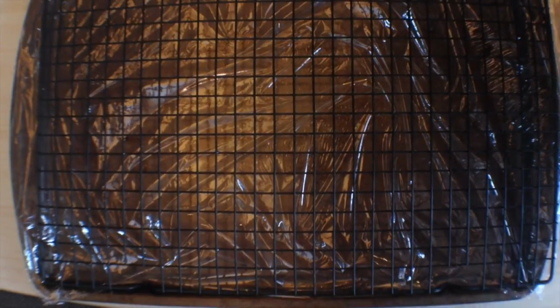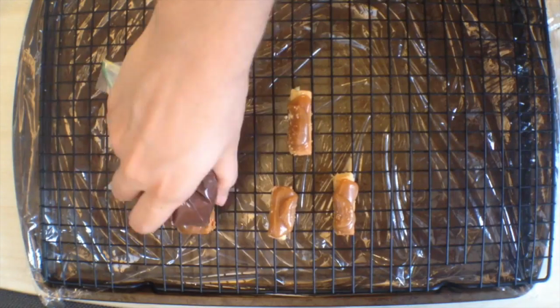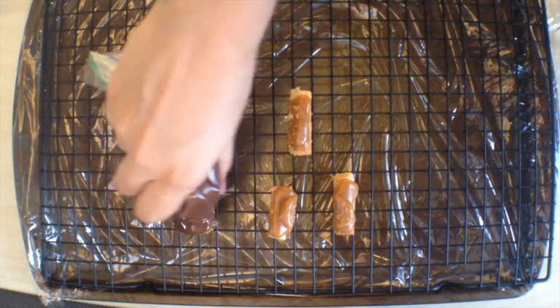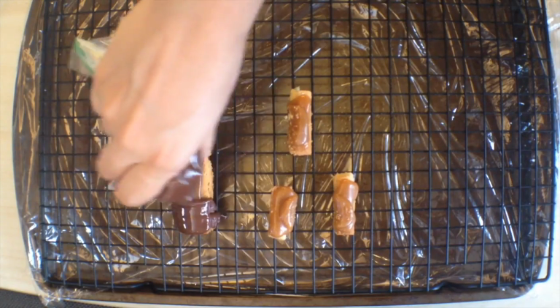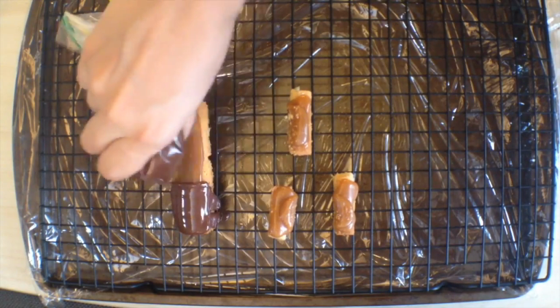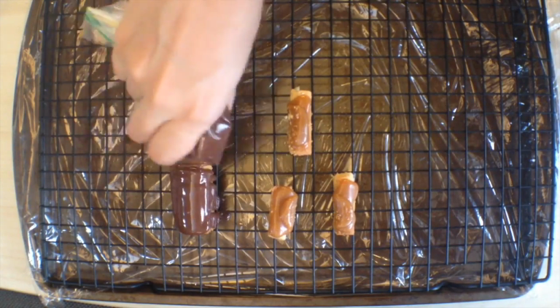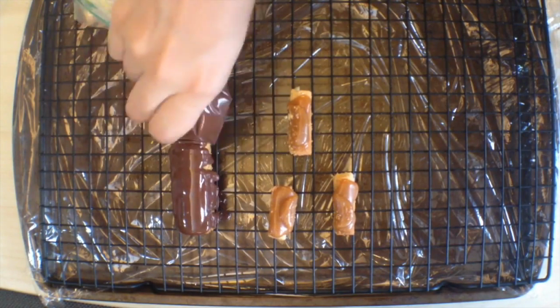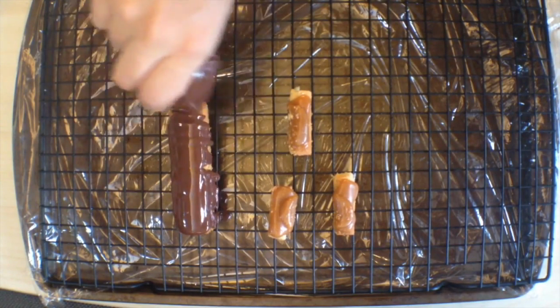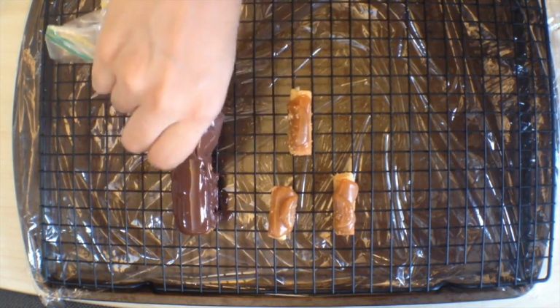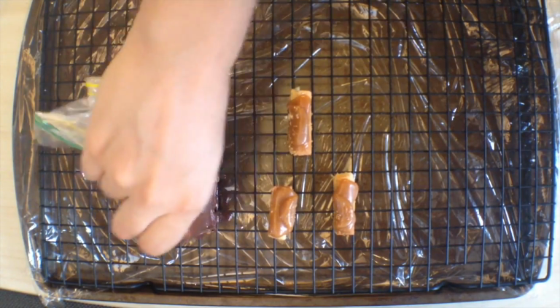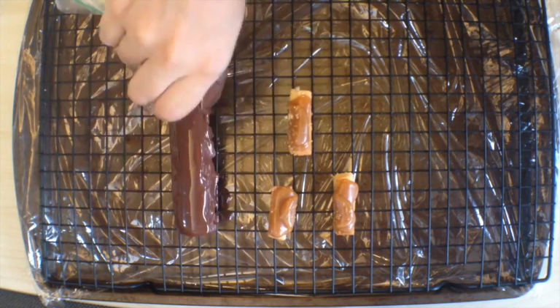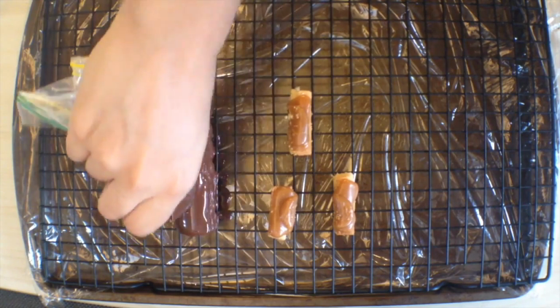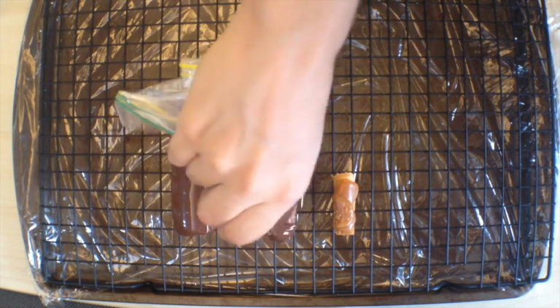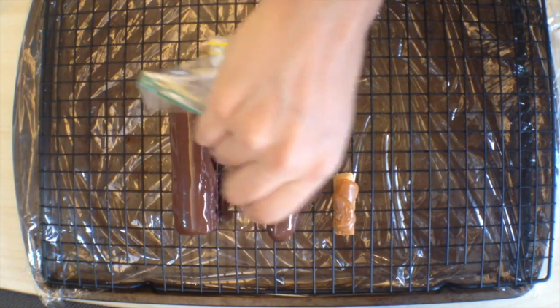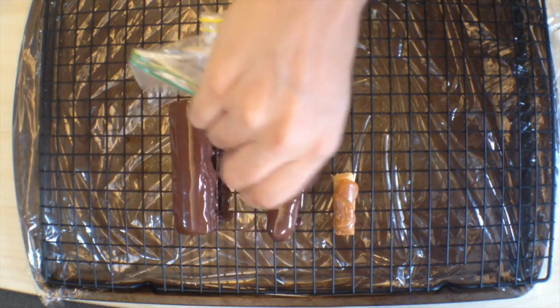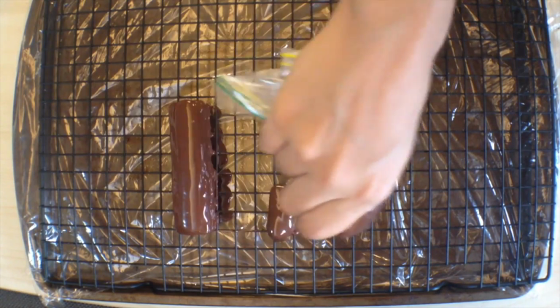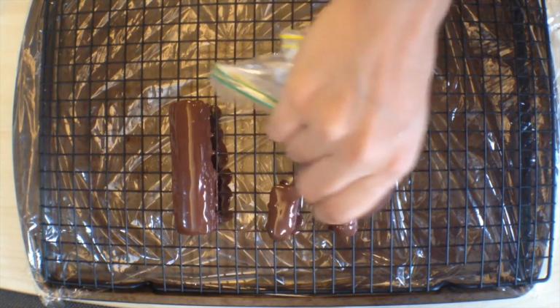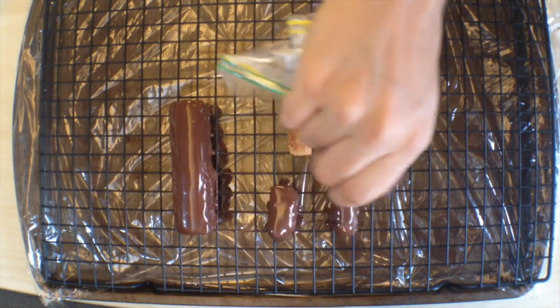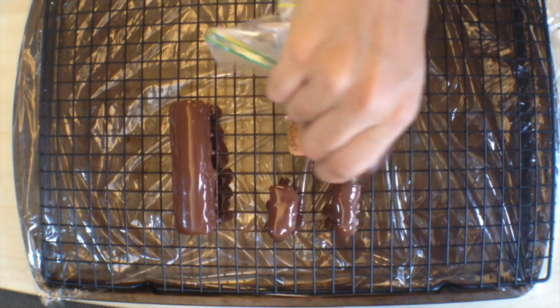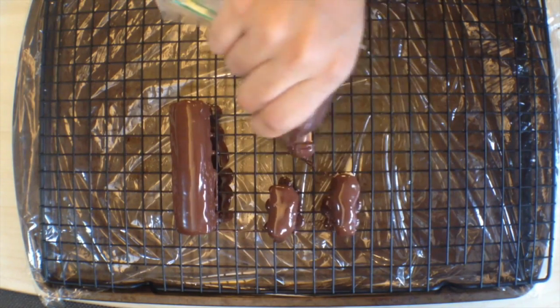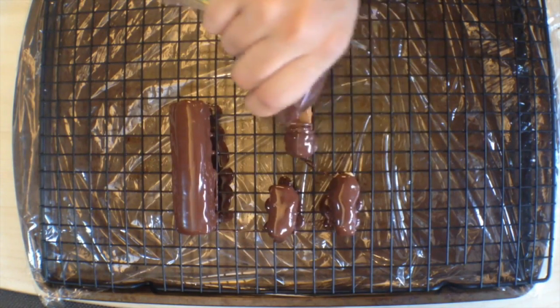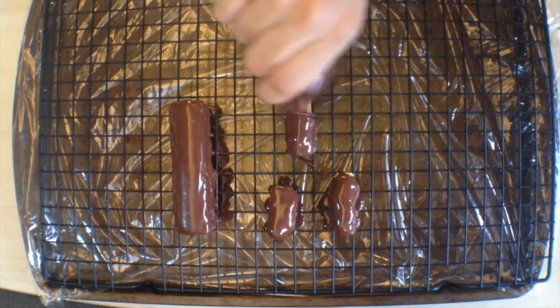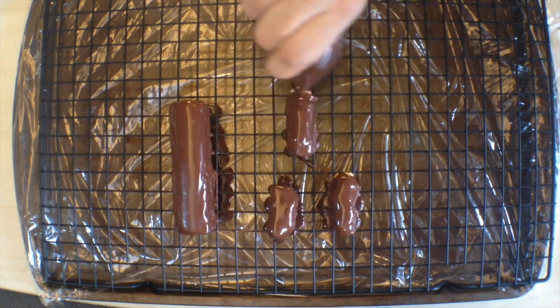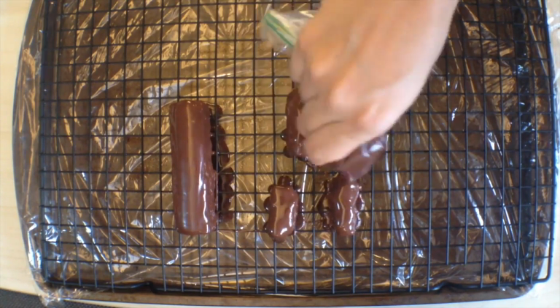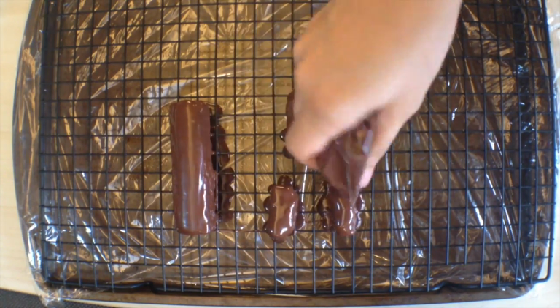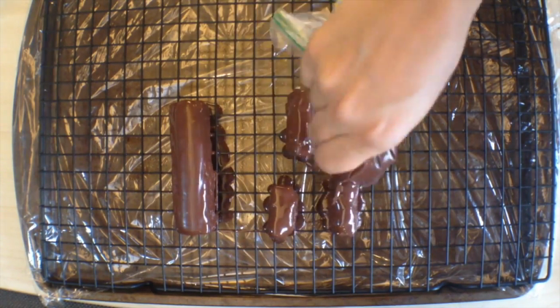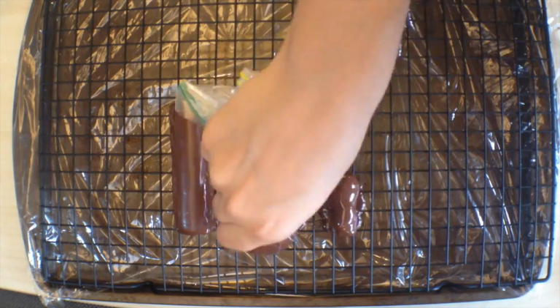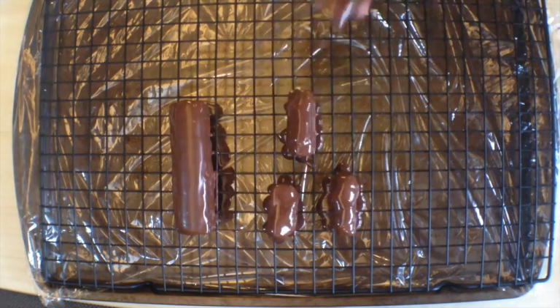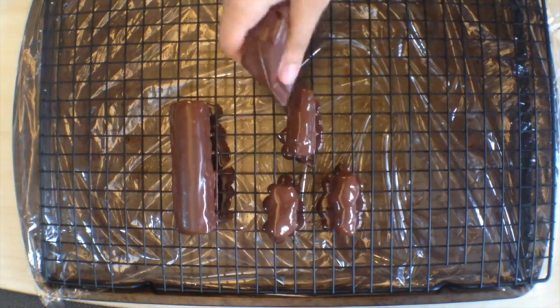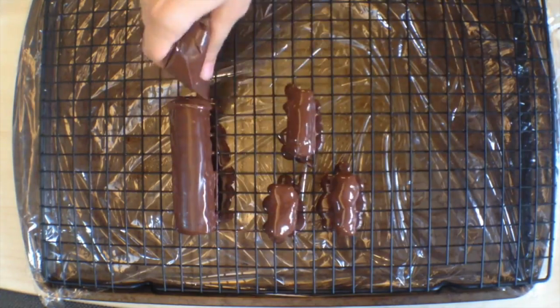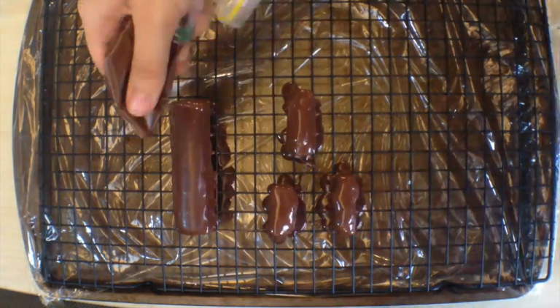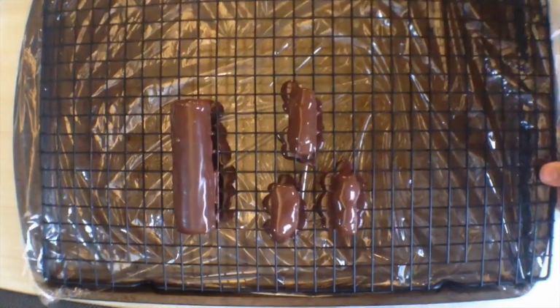When those are fully chilled, do the same thing we did for the Almond Joy bars, but we're going to coat the tops first and we'll worry about the bottoms in a second.